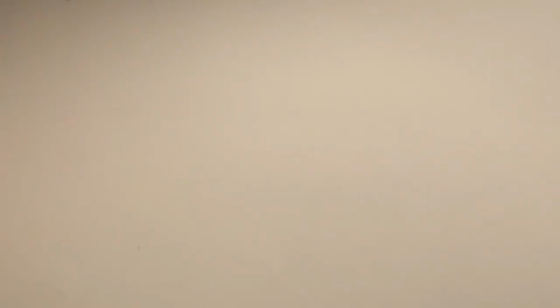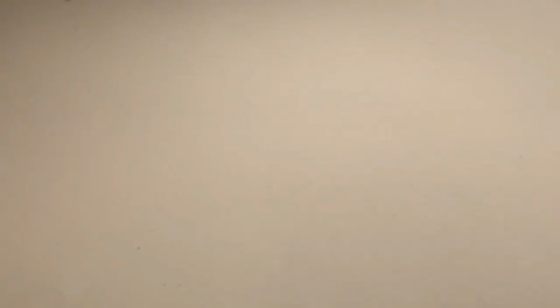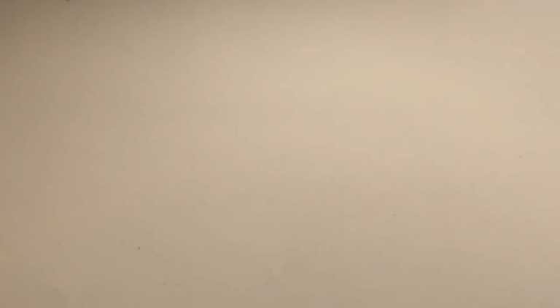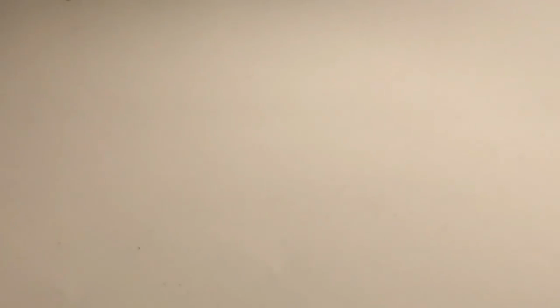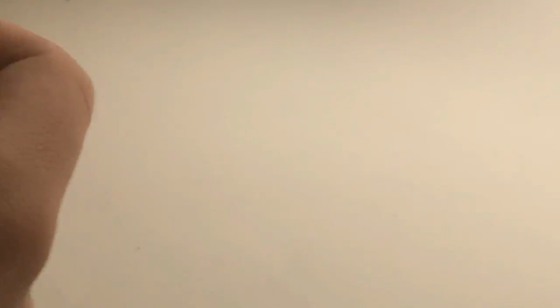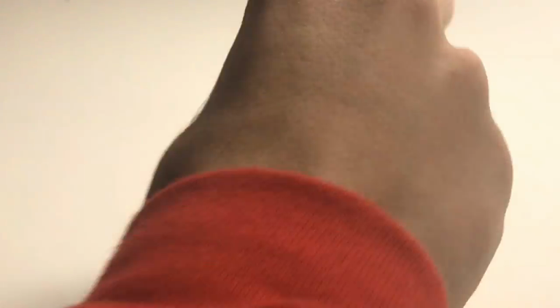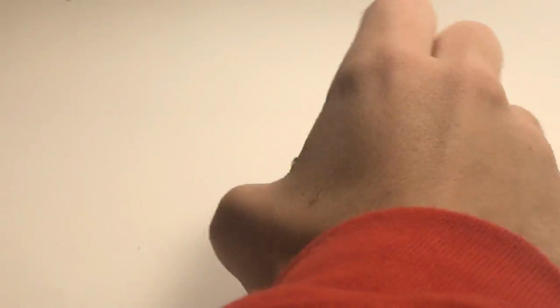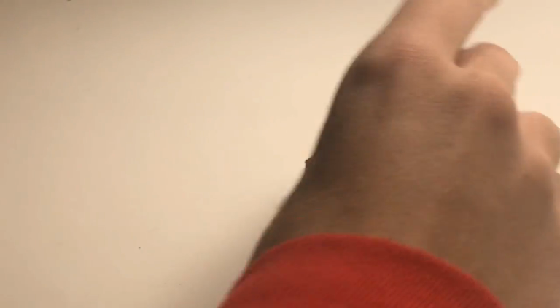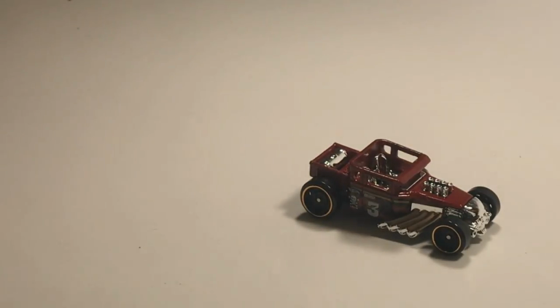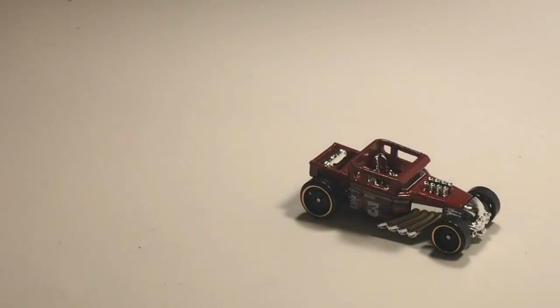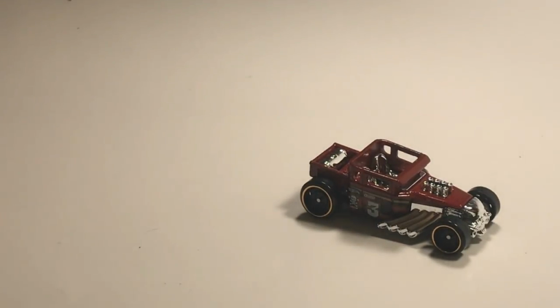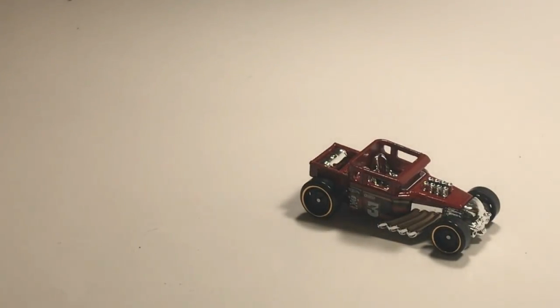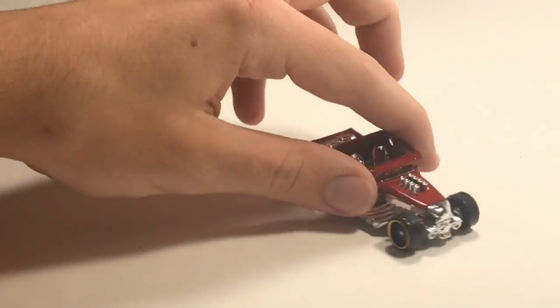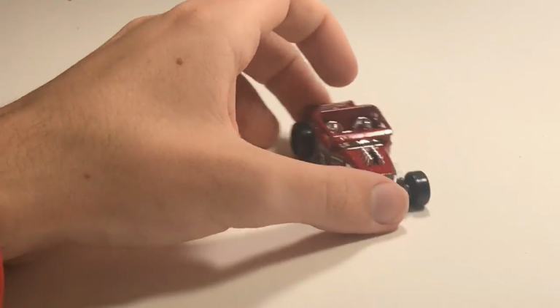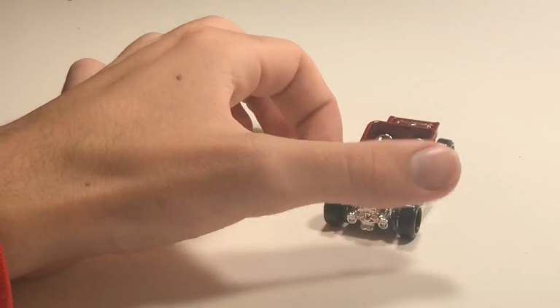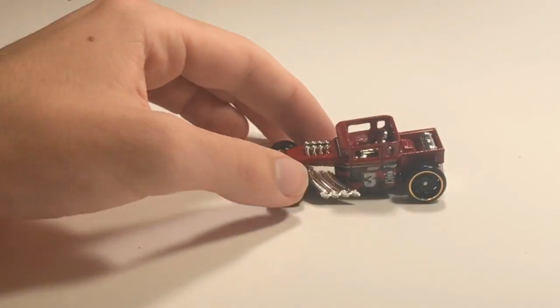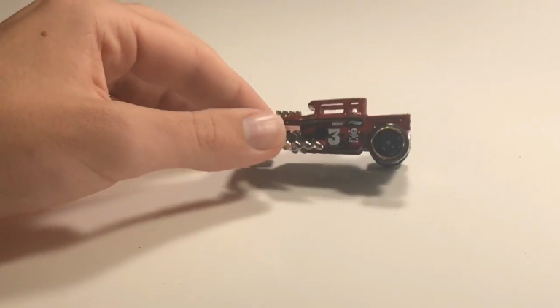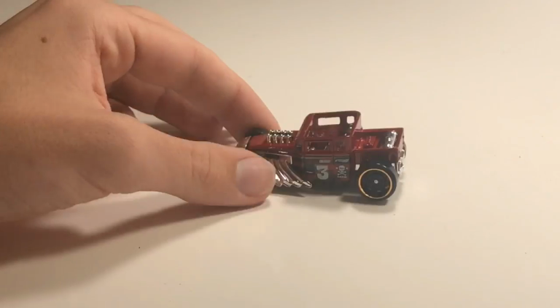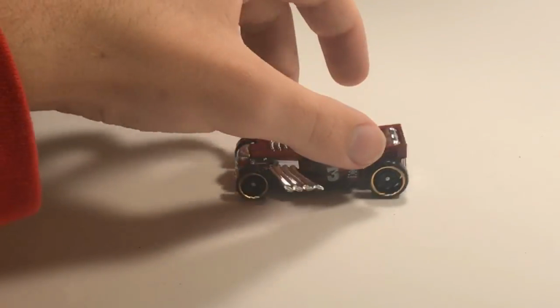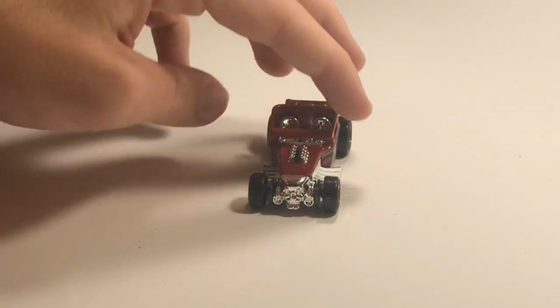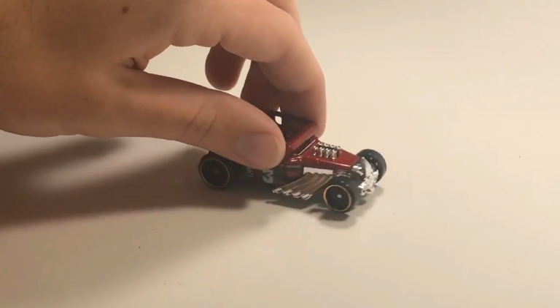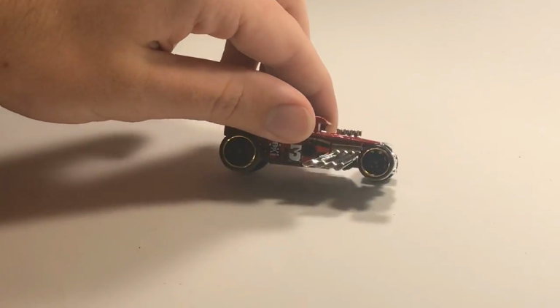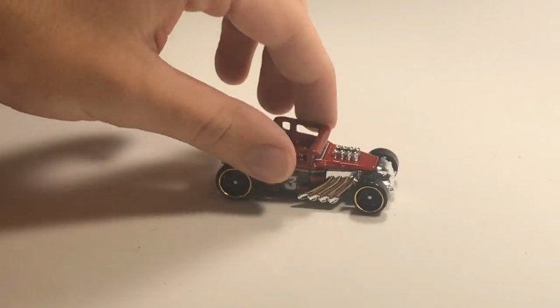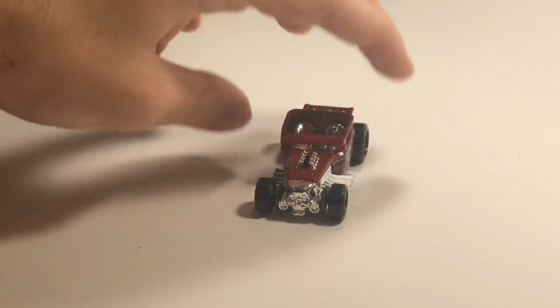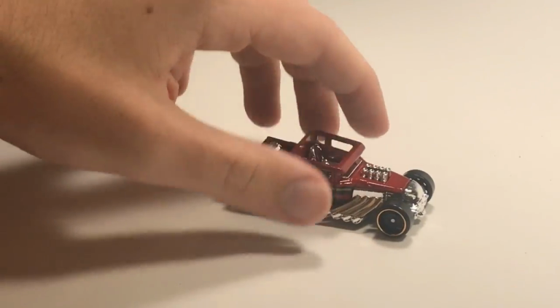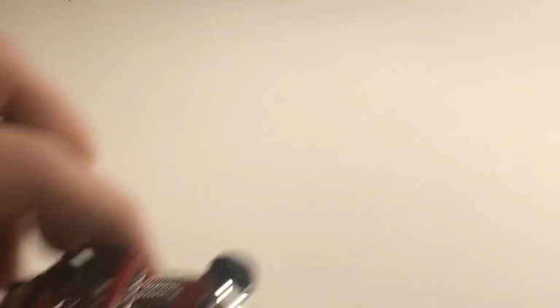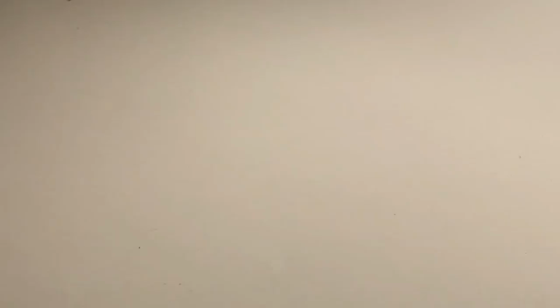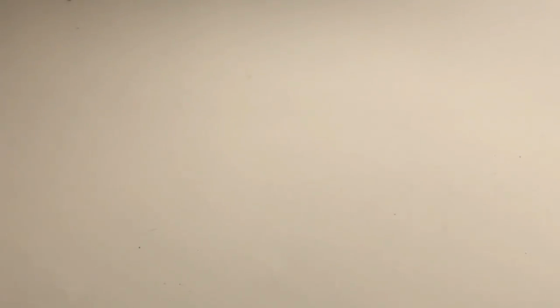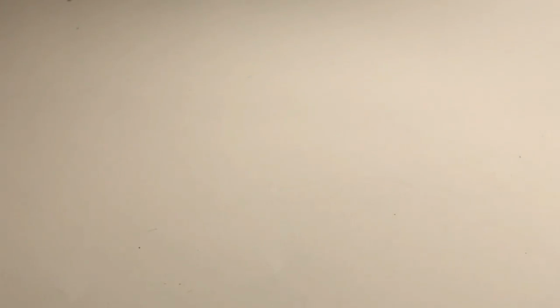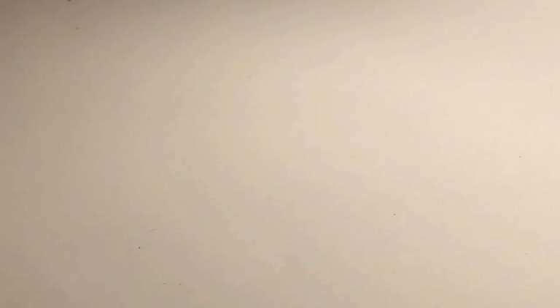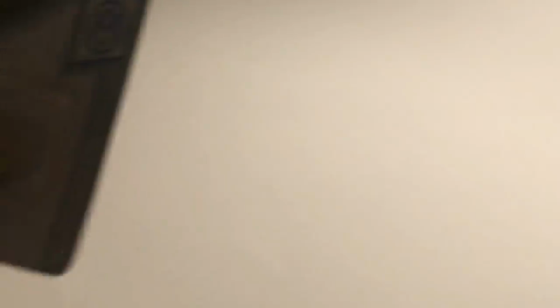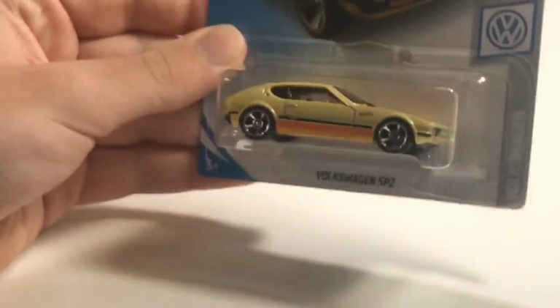Next up, Bone Shaker number three in red. A lot of cars have the number three on the side. That looks super good — the red really shows out of the package, that looks really really good. Very nice.